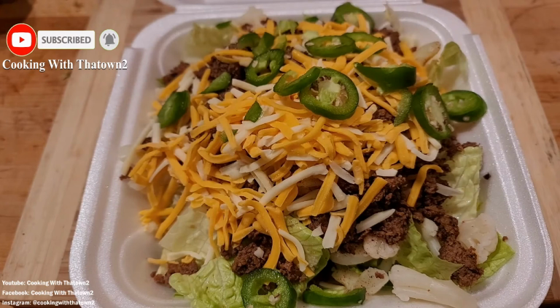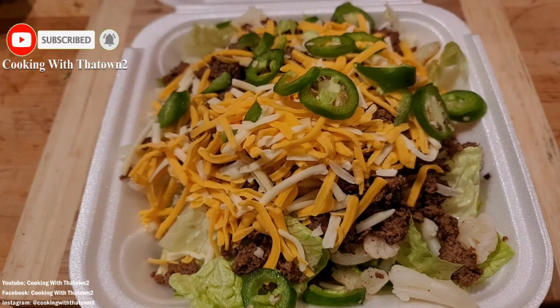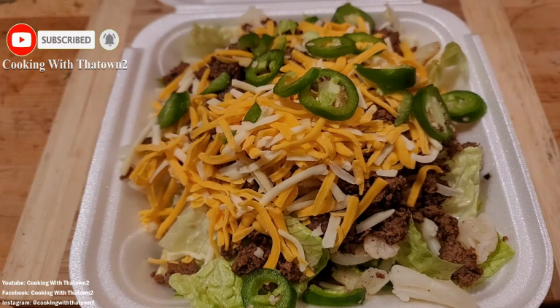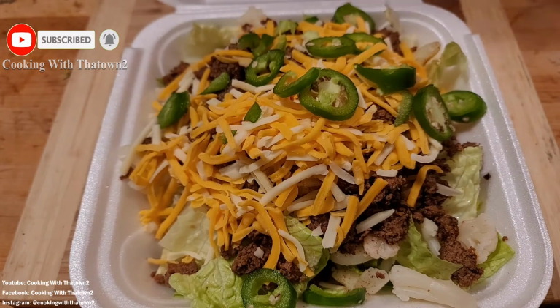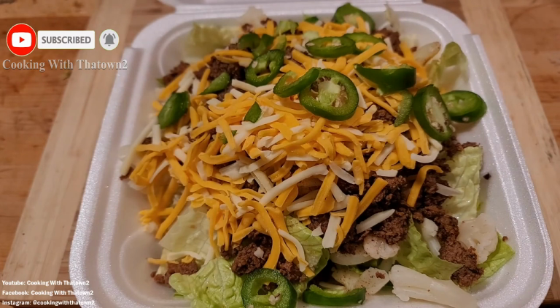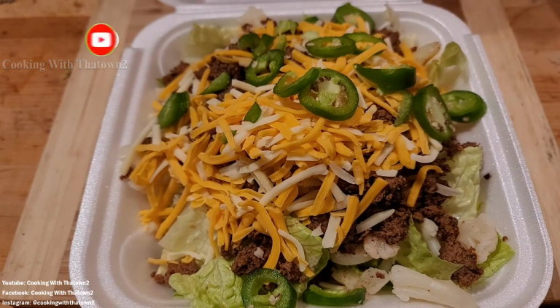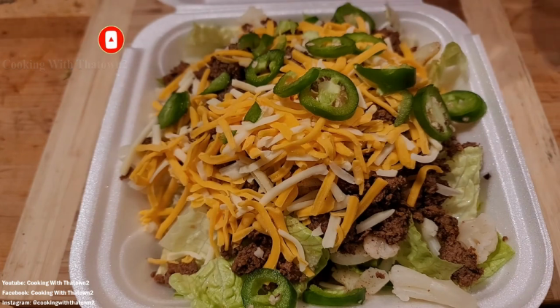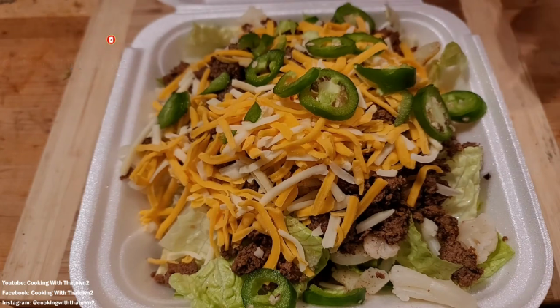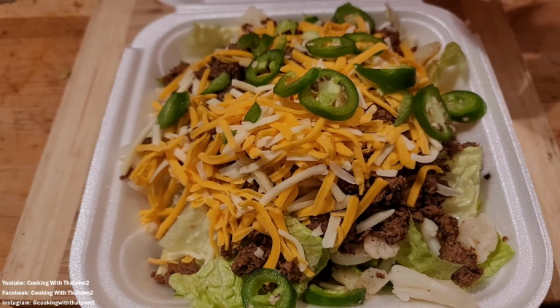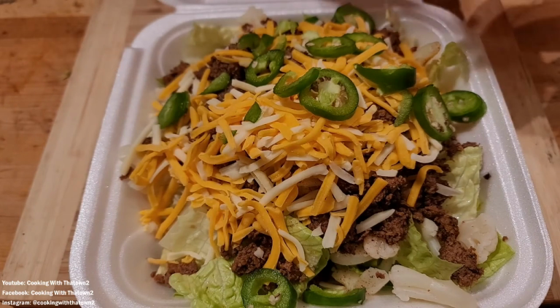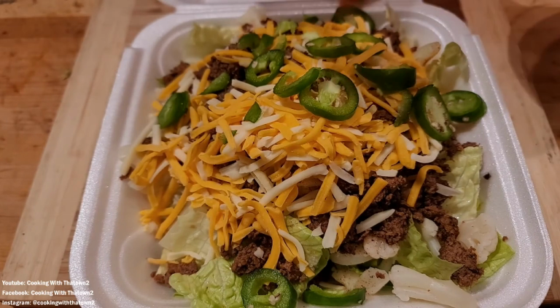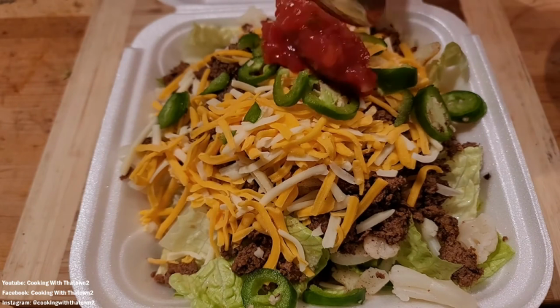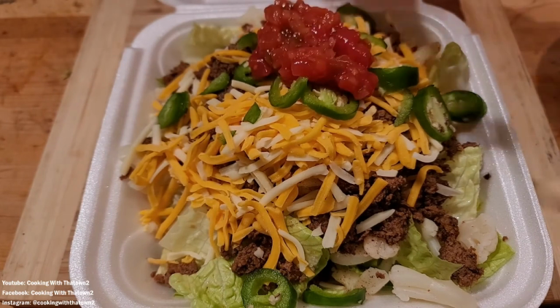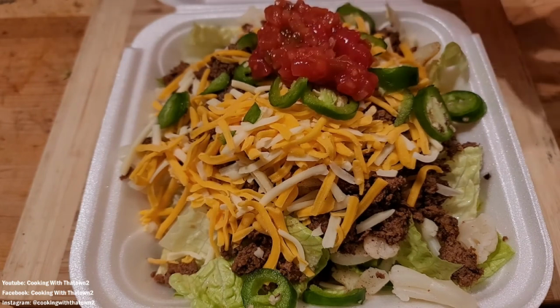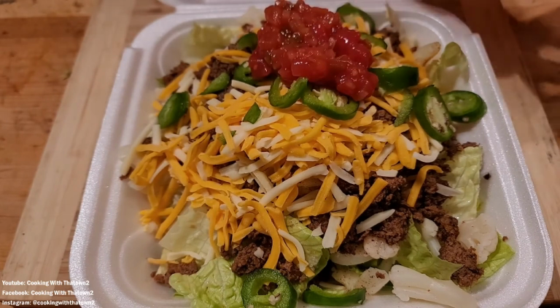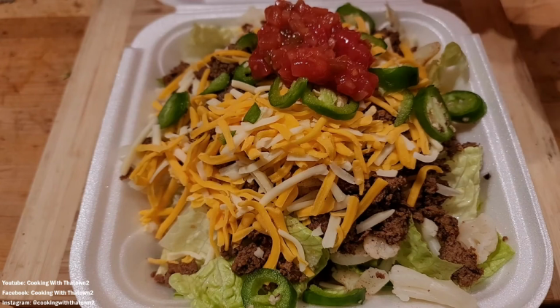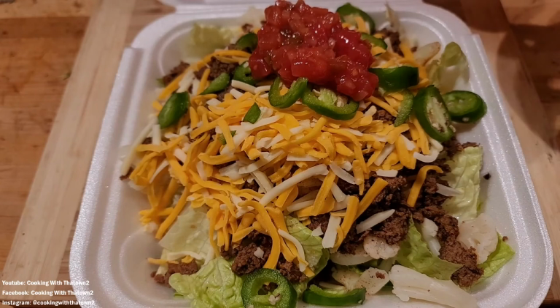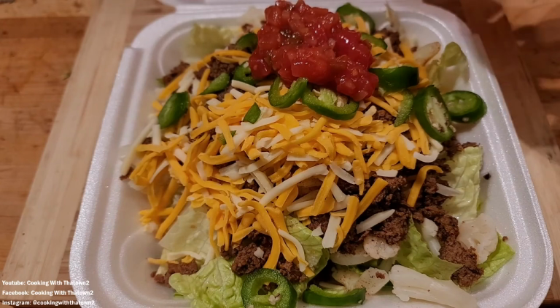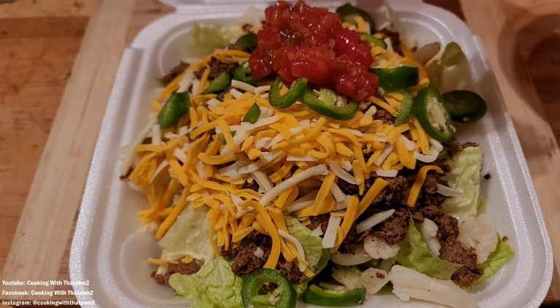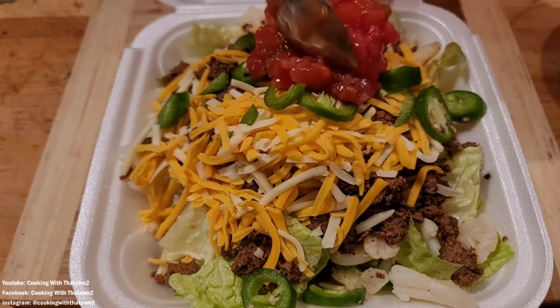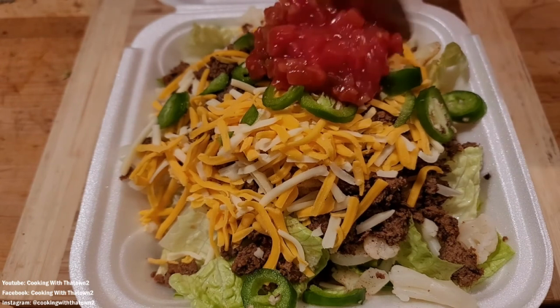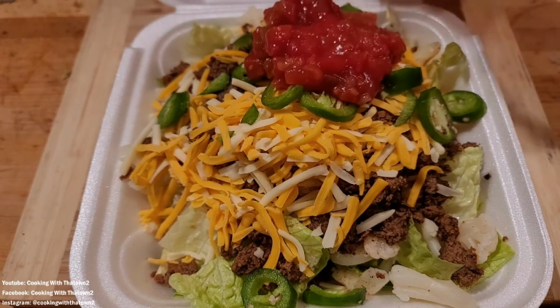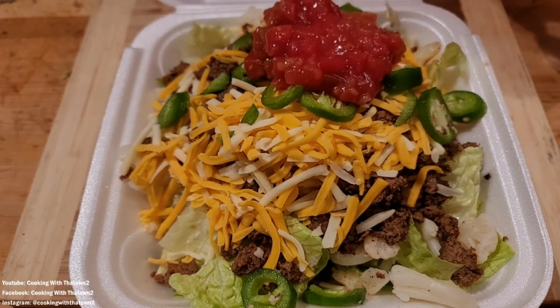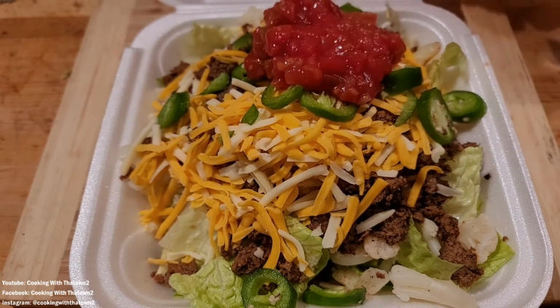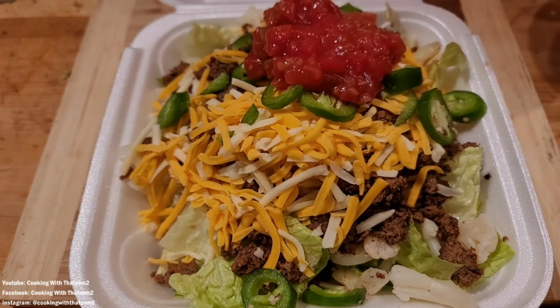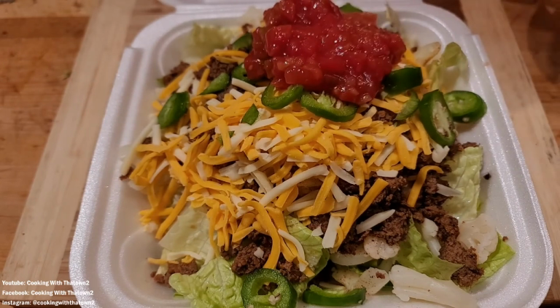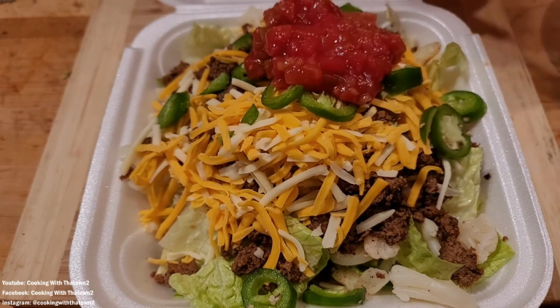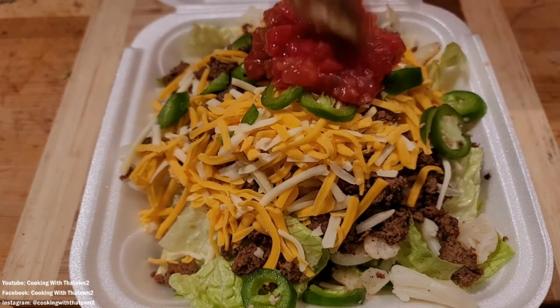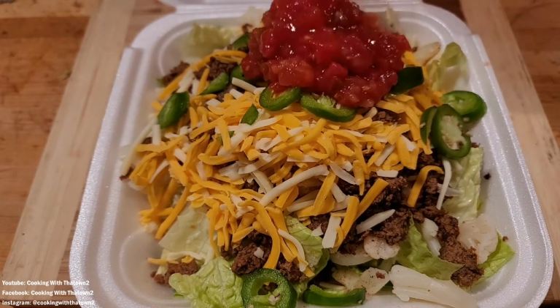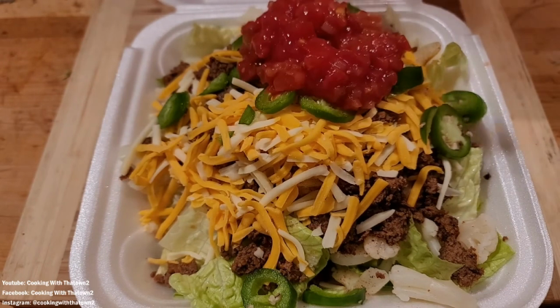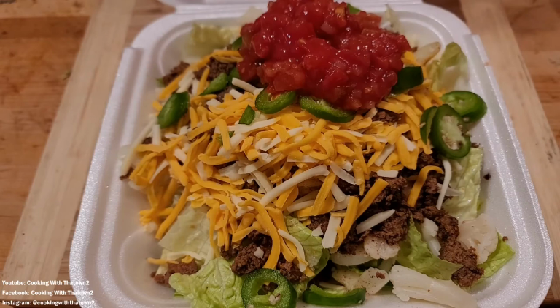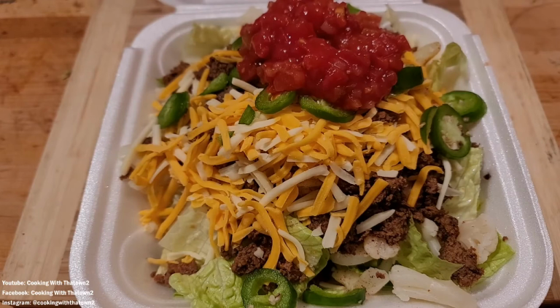Next we put down some ground beef. We really seasoned the ground beef well with our taco seasoning, so it's very flavorful. That's going to help flavor everything else throughout the dish, so you won't need to add anything else seasoning-wise.